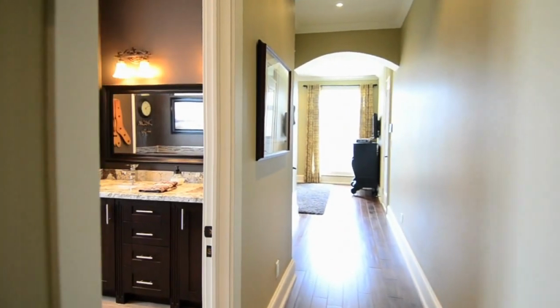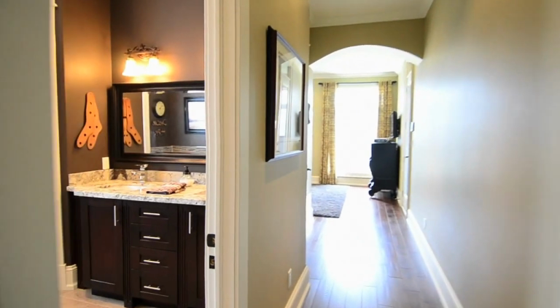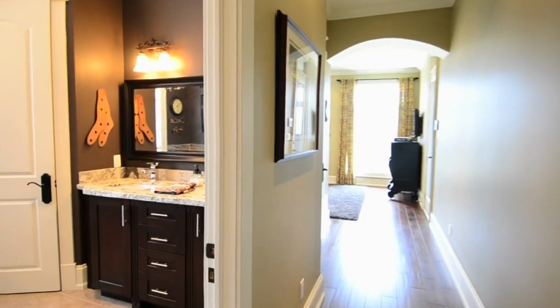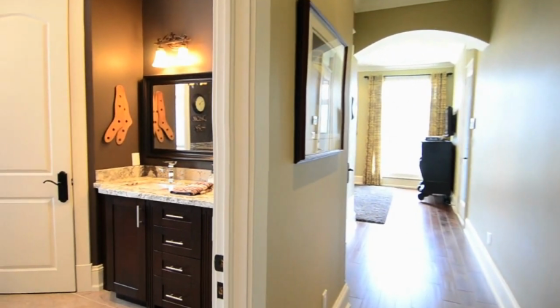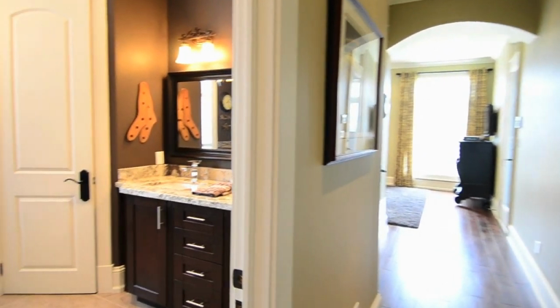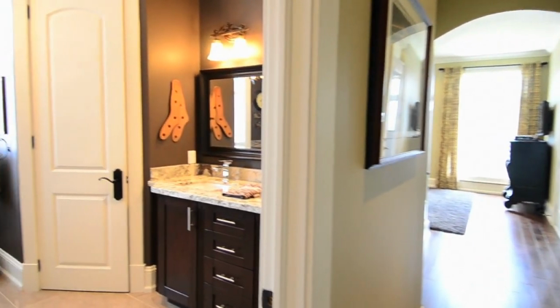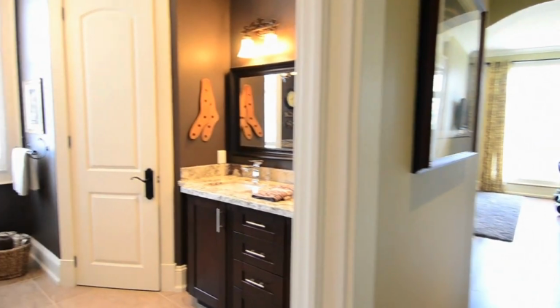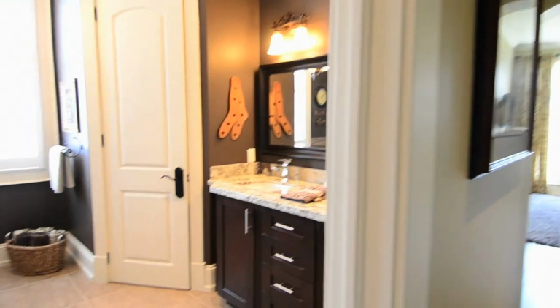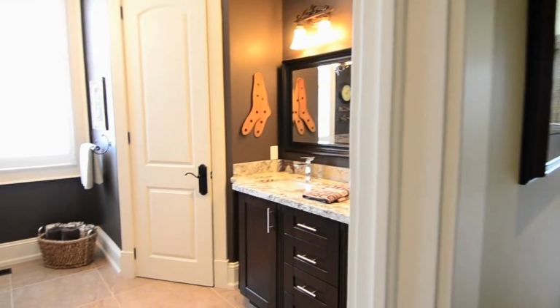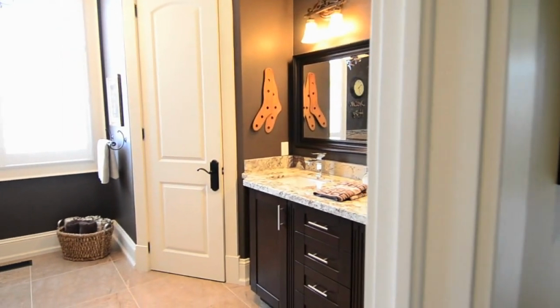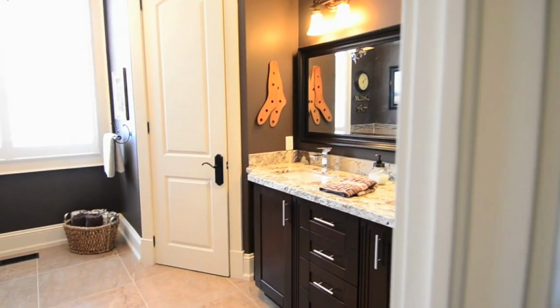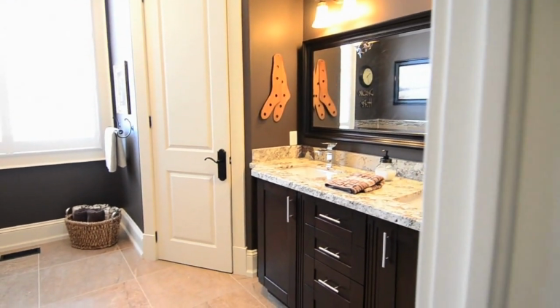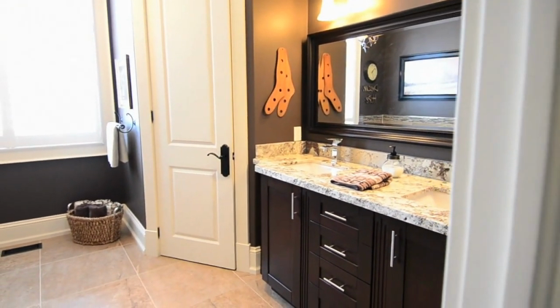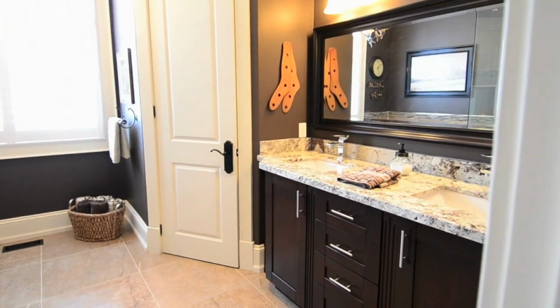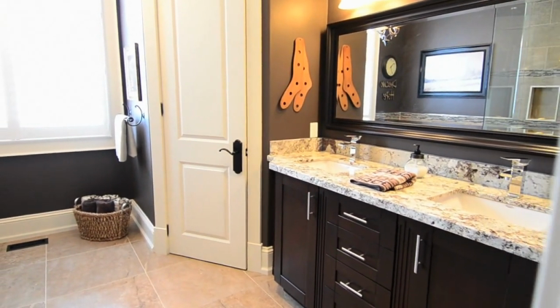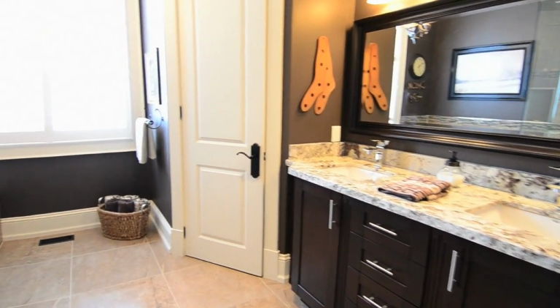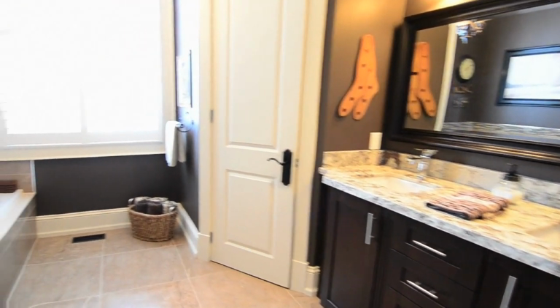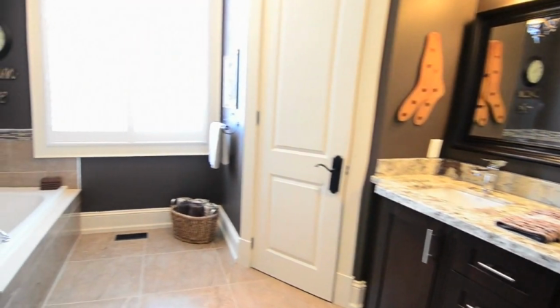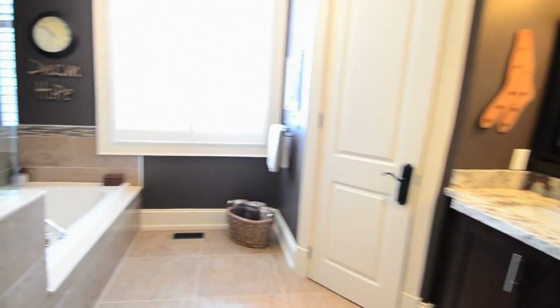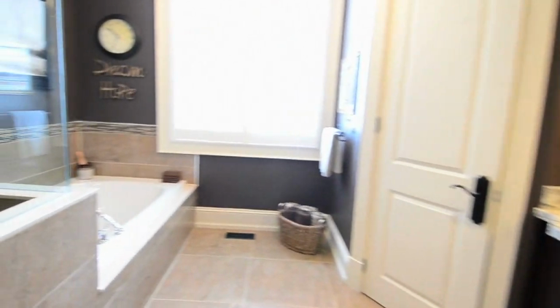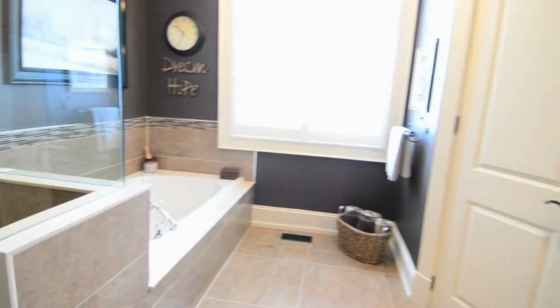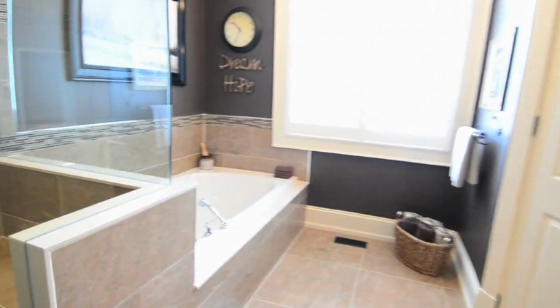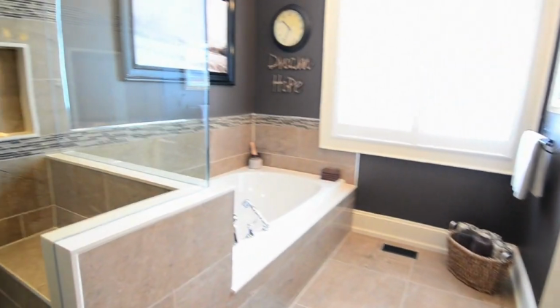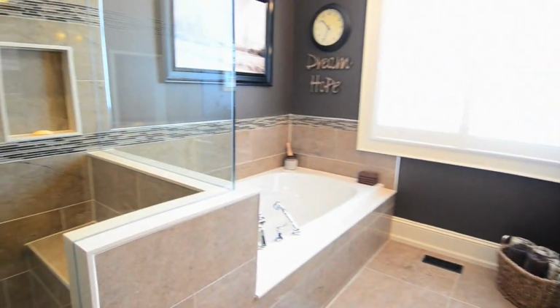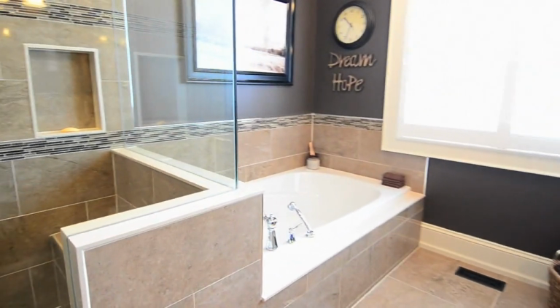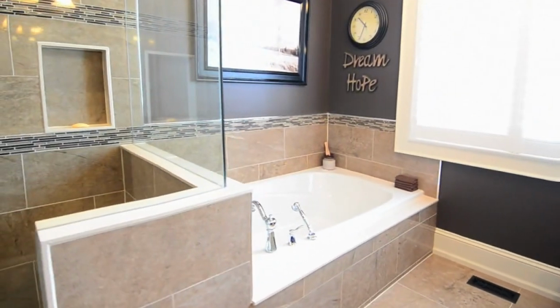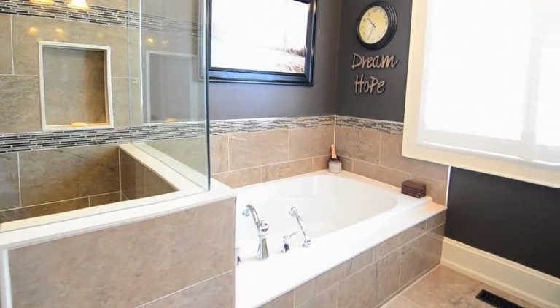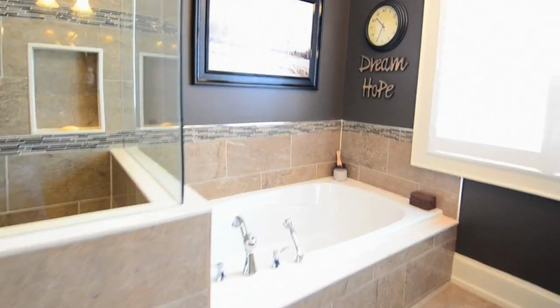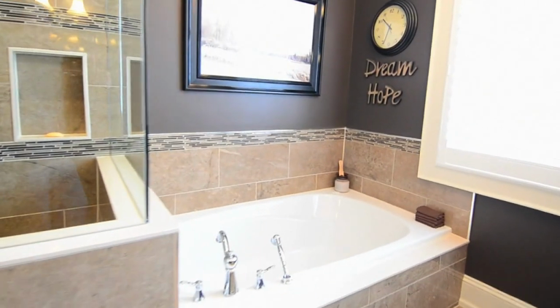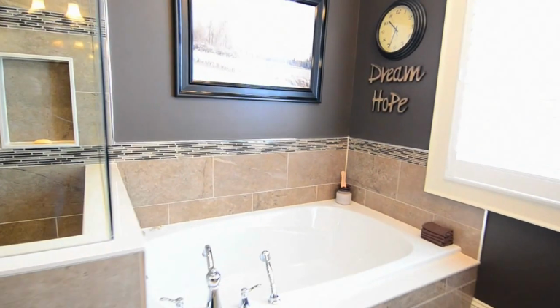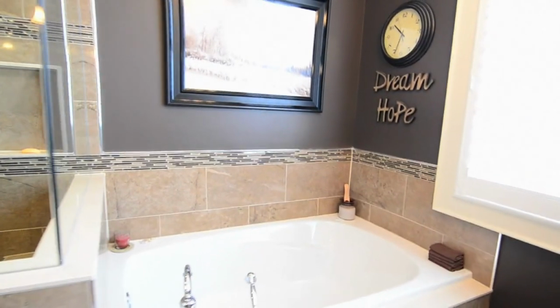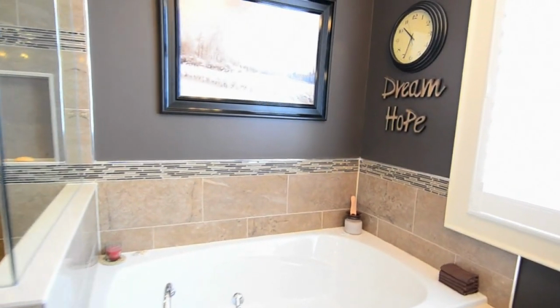The master bedroom's en suite is a five-piece luxury retreat with an elegant his and her vanity, granite counters, a ceramic tiled tub, and a separate stall with rain shower and body jets.